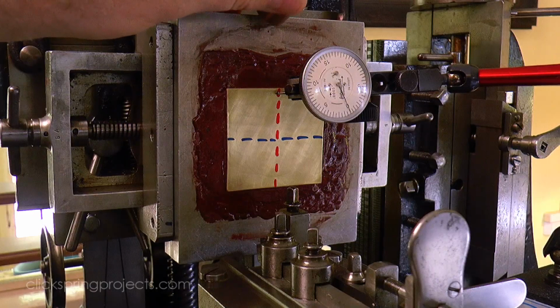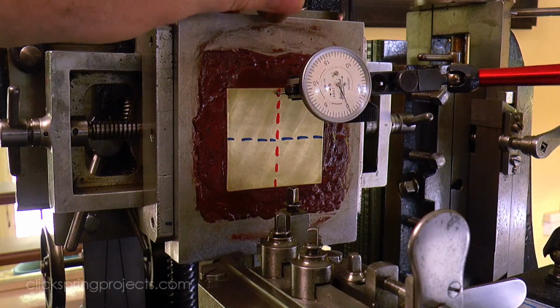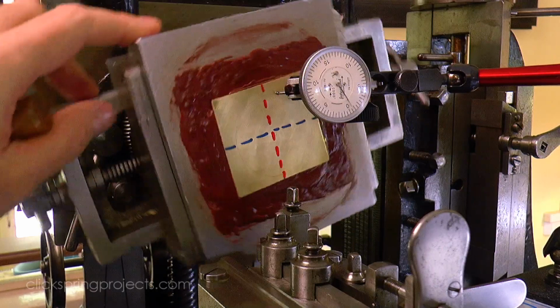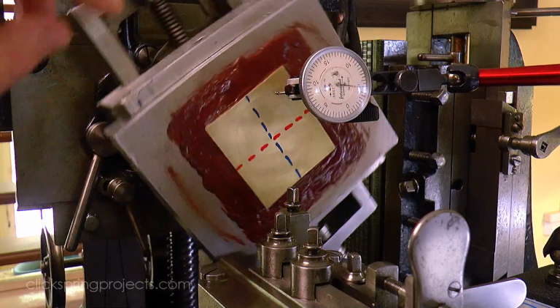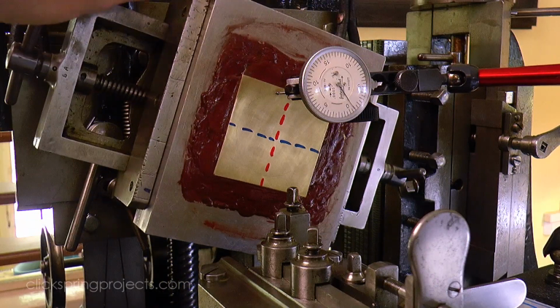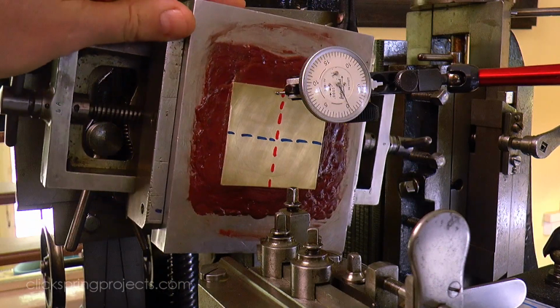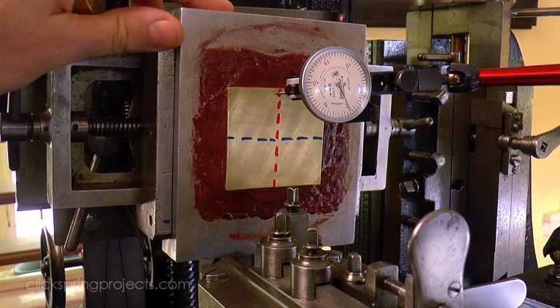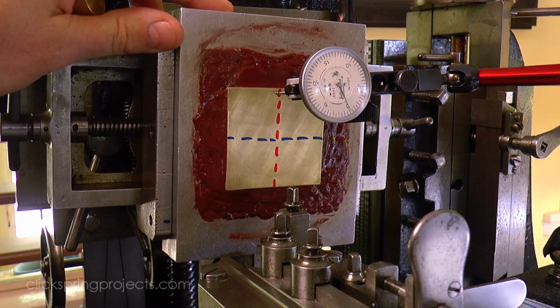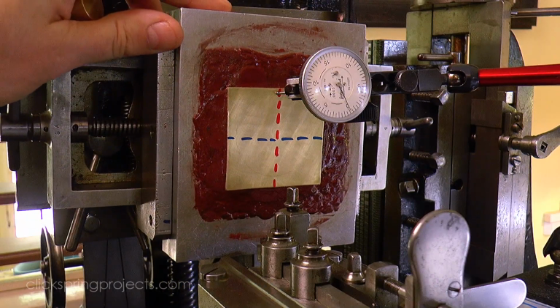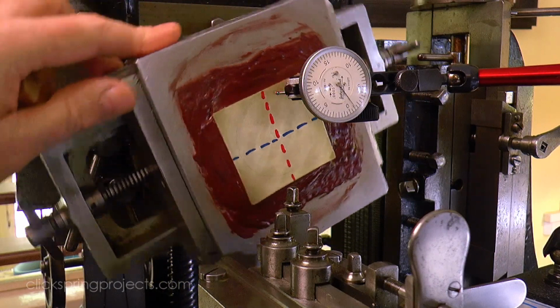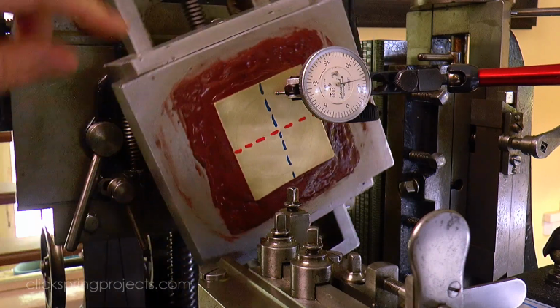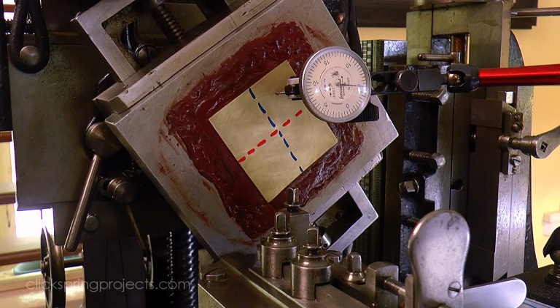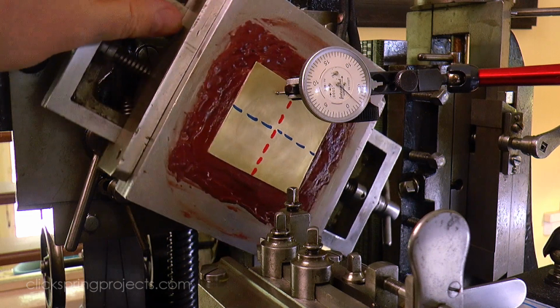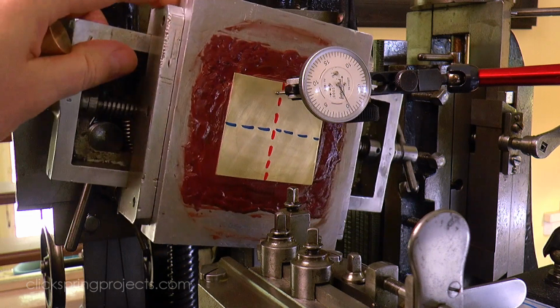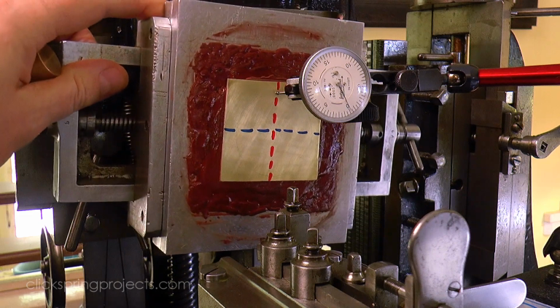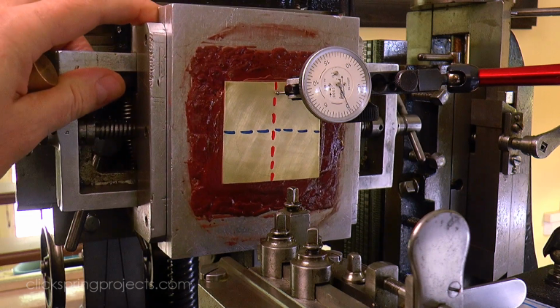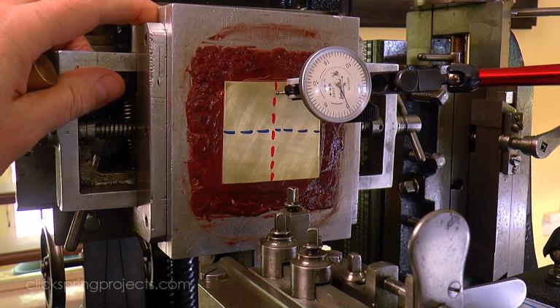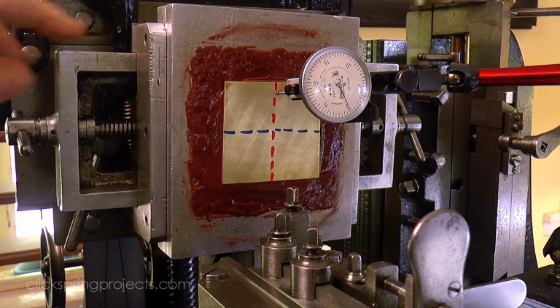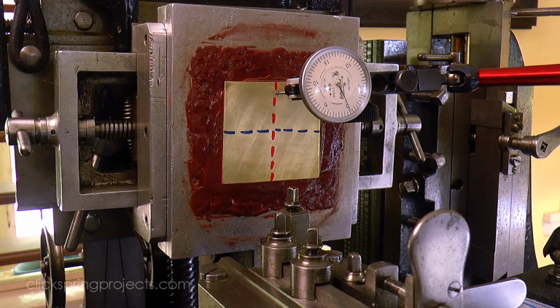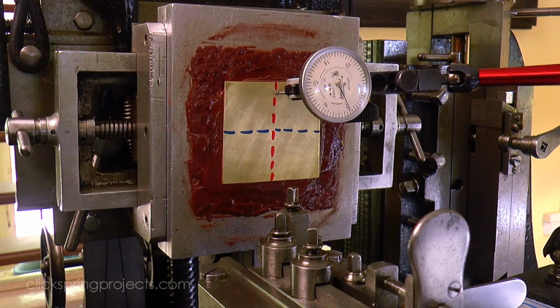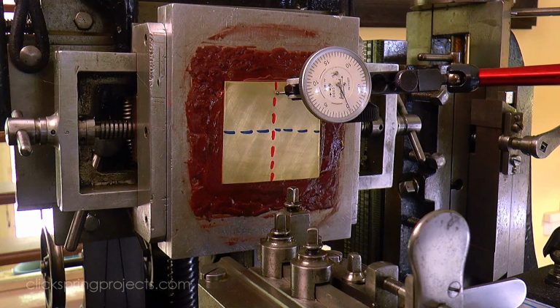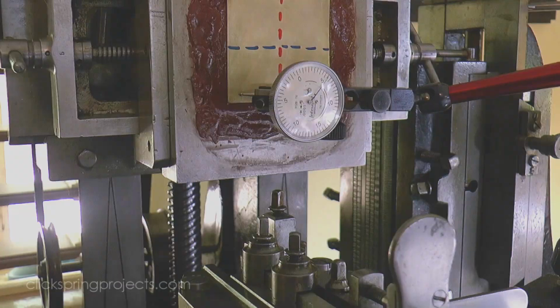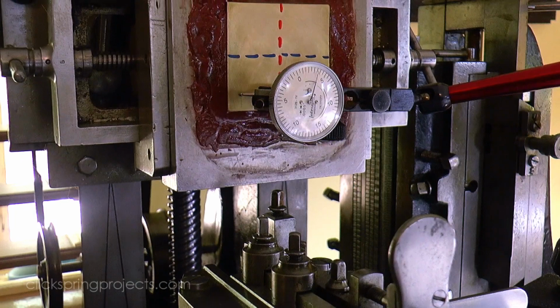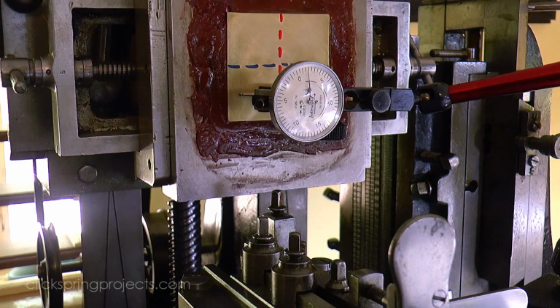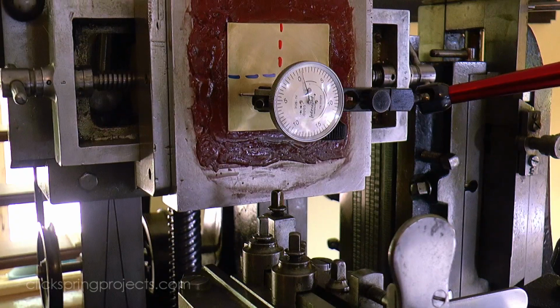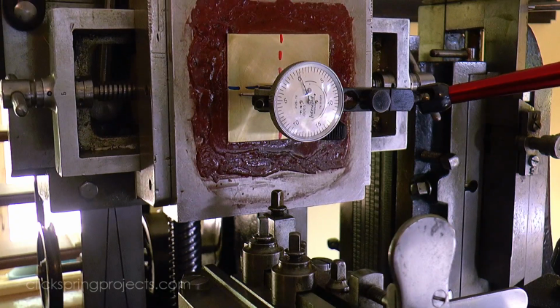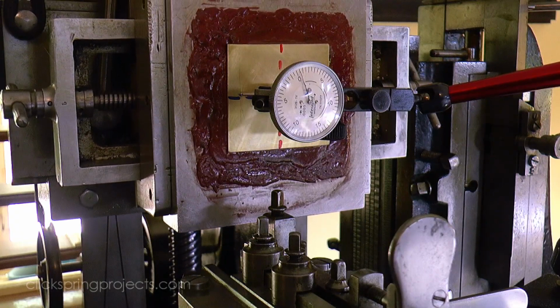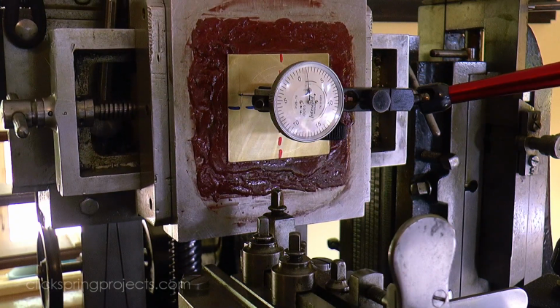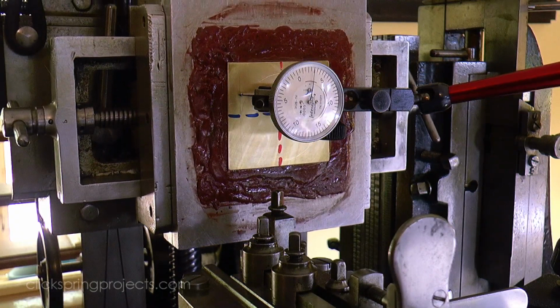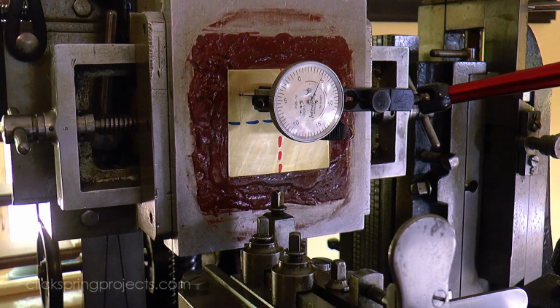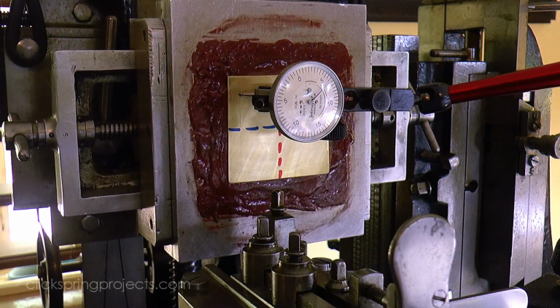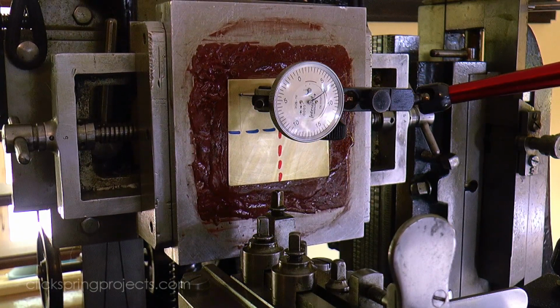If we were to operate our cutting tool from a fixed absolute depth relative to this workpiece, we'd get quite a difference in depth of cut across that surface, and it would easily be seen as a flaw in the resulting work.